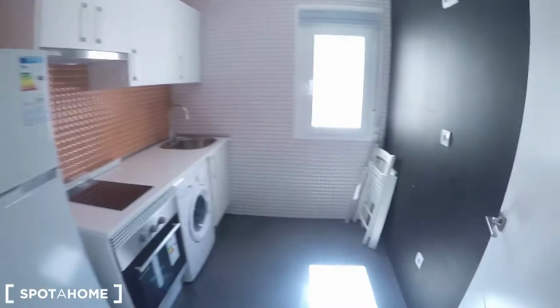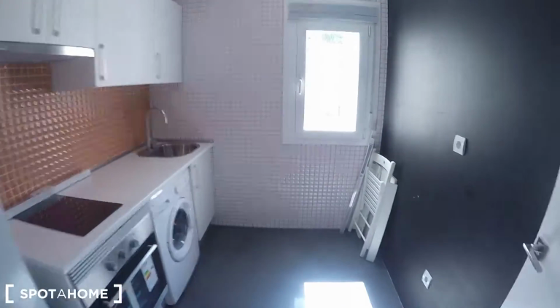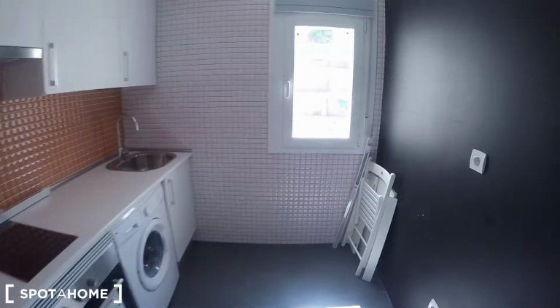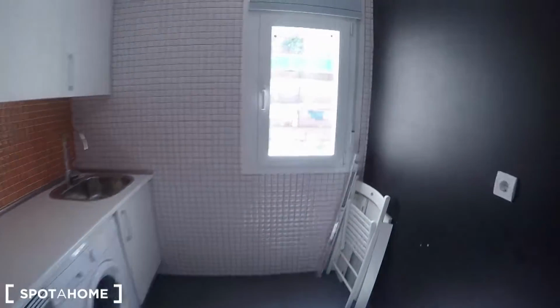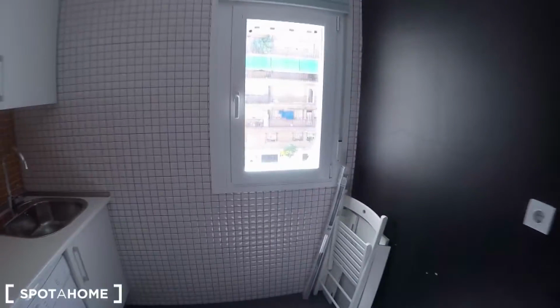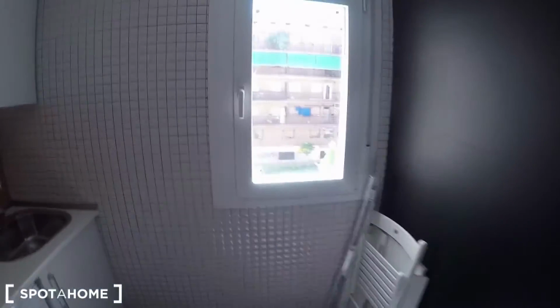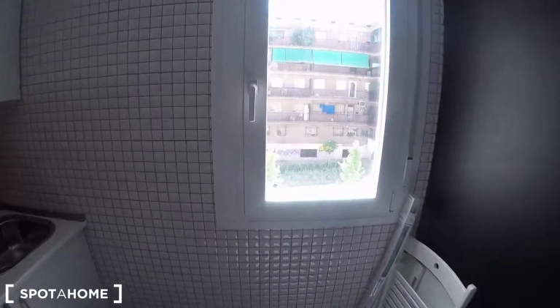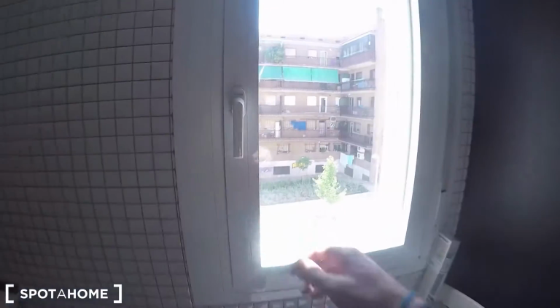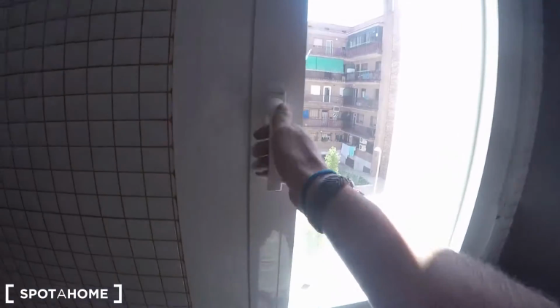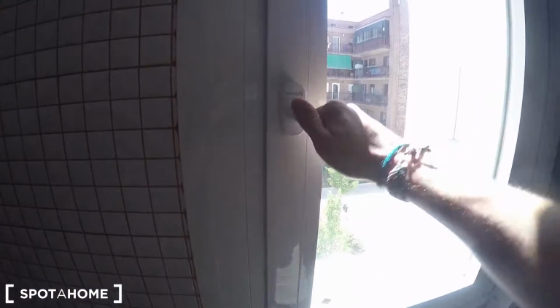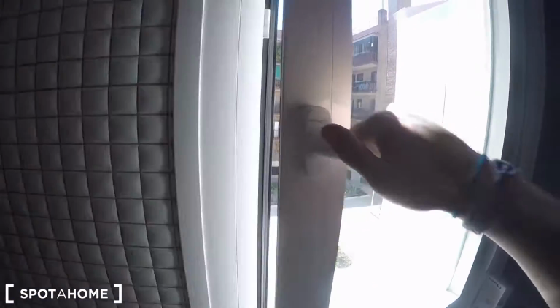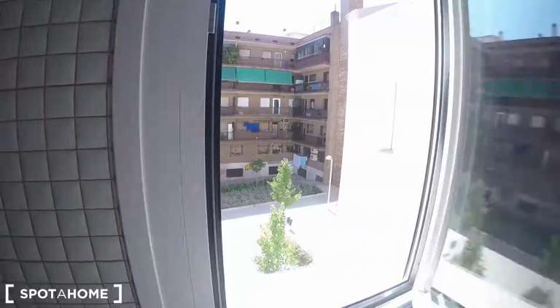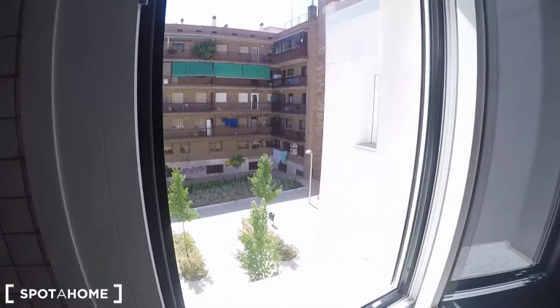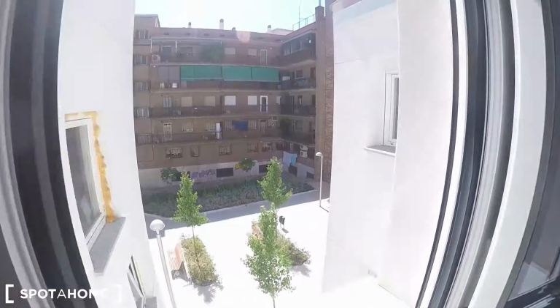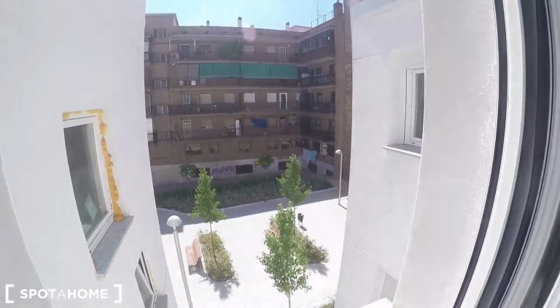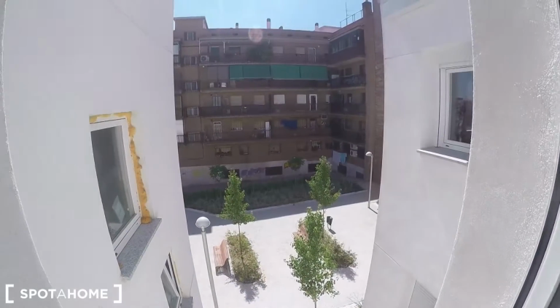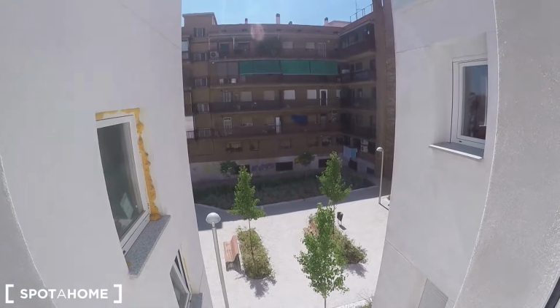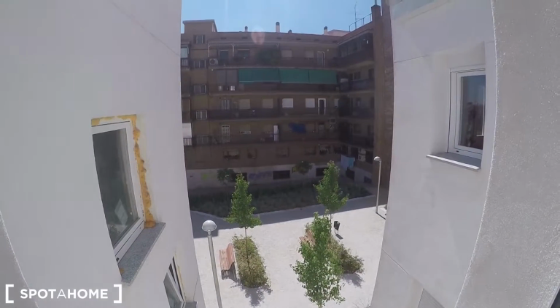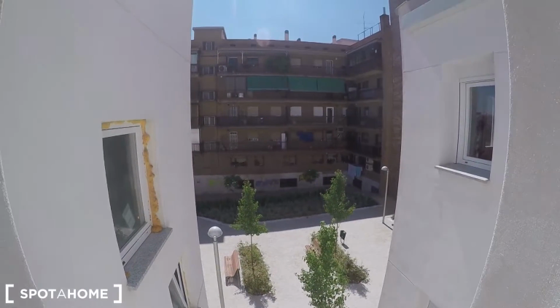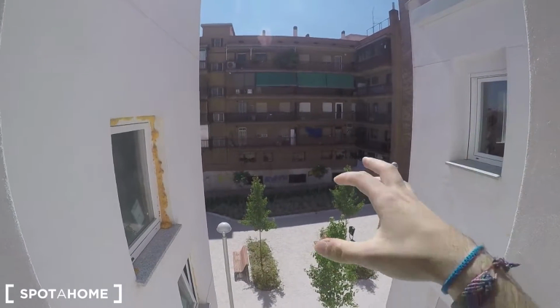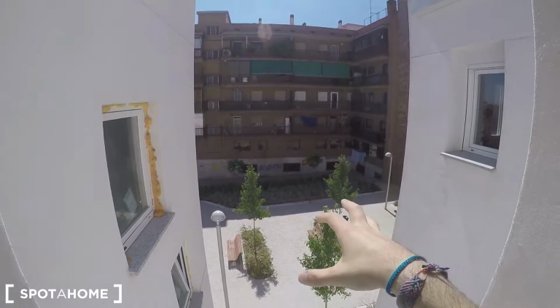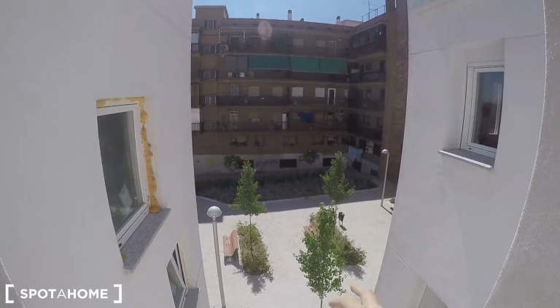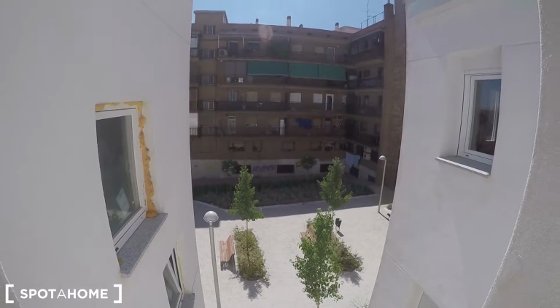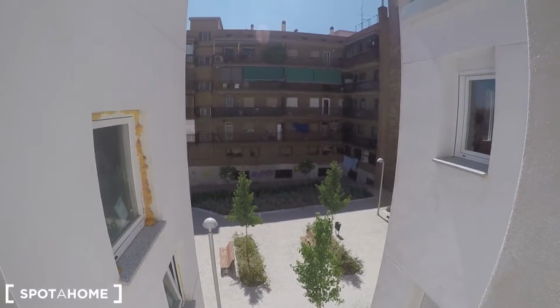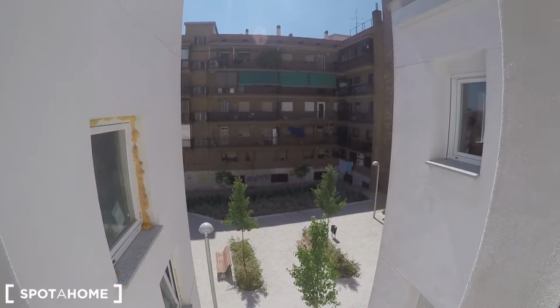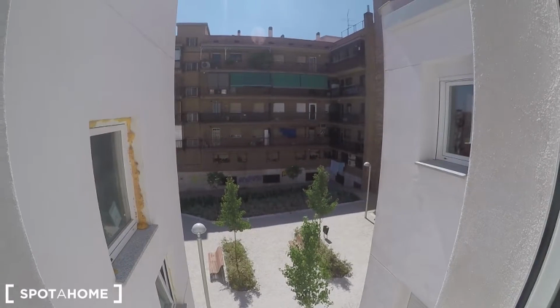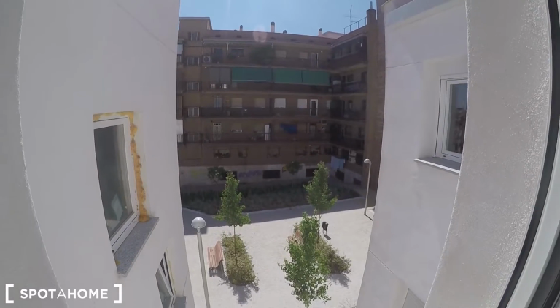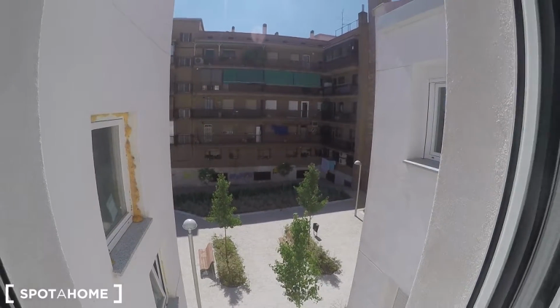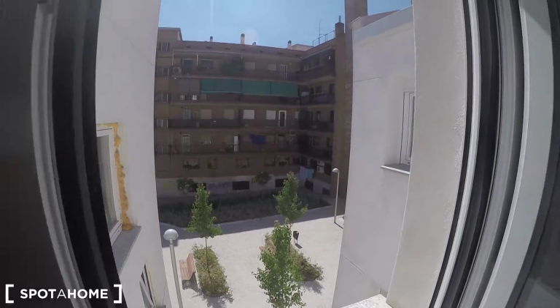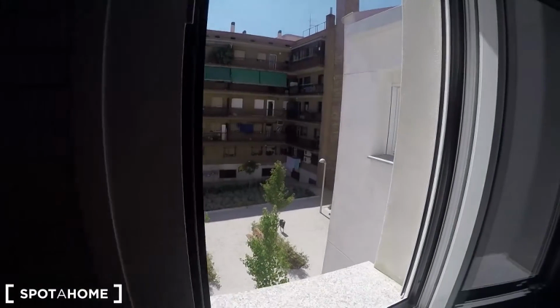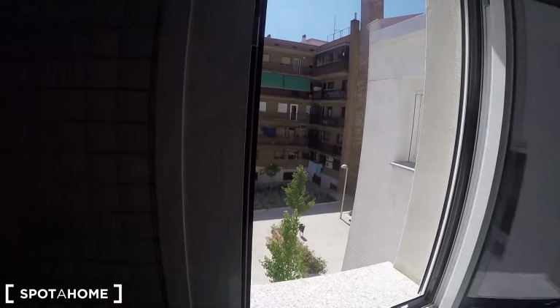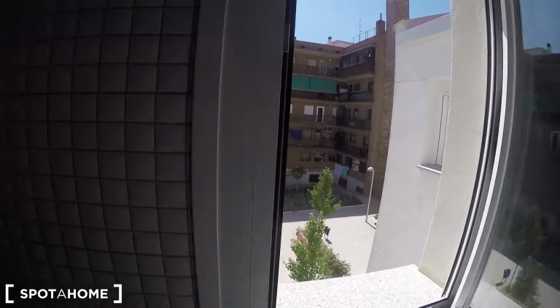We're back in the kitchen. Let me show you the views from the kitchen — they are exterior, looking out onto a kind of park, so it feels really quiet.